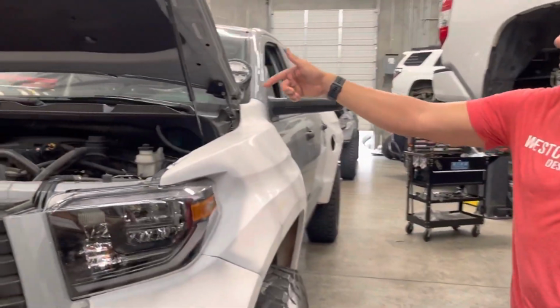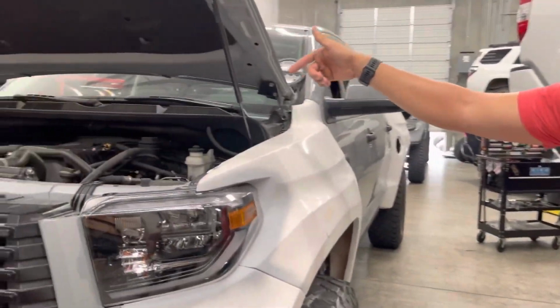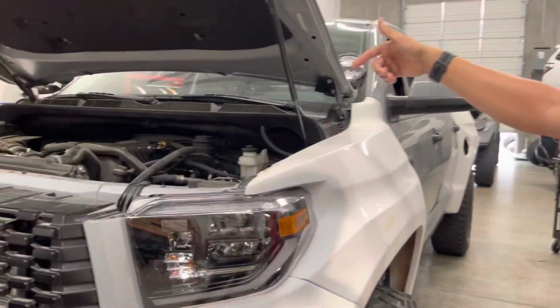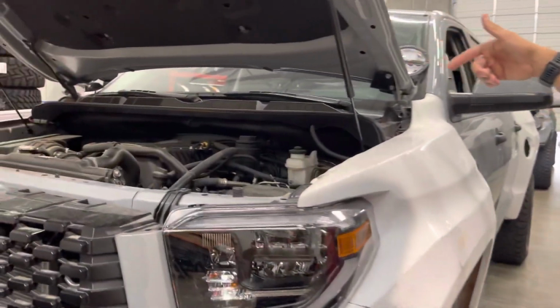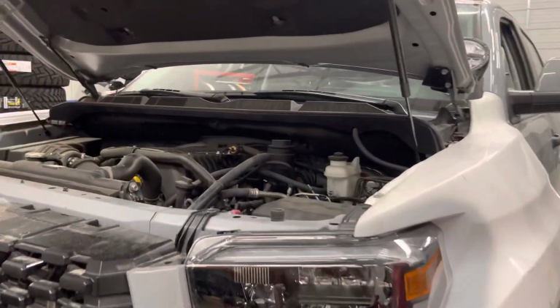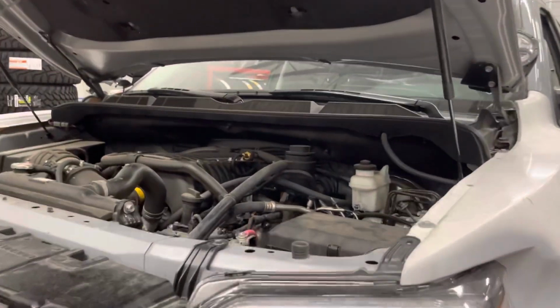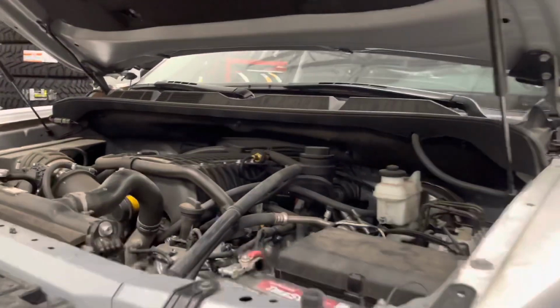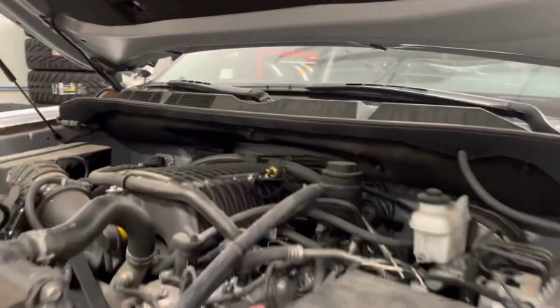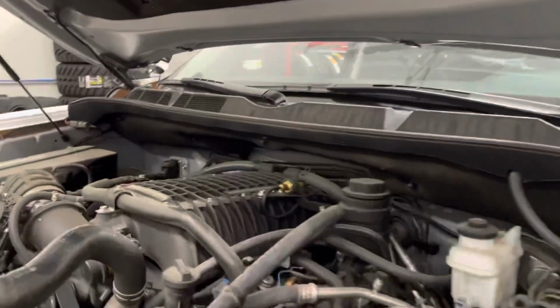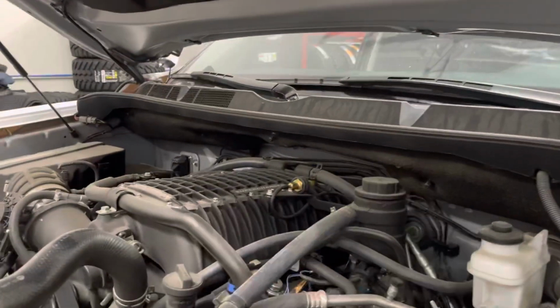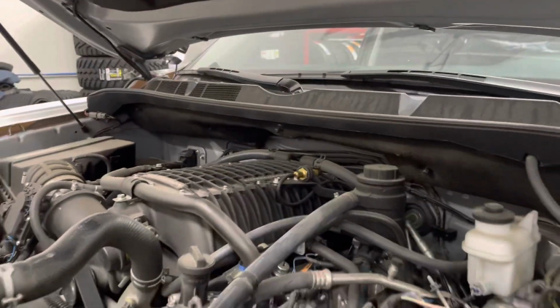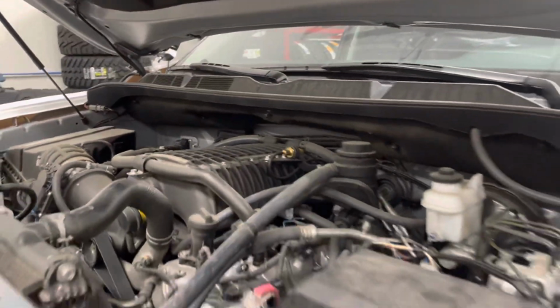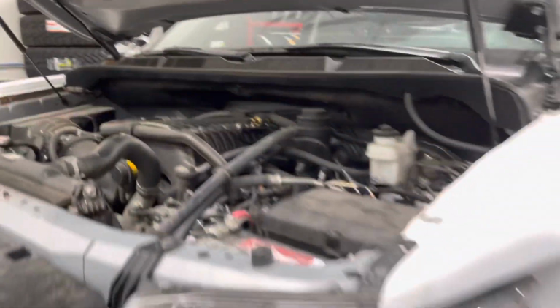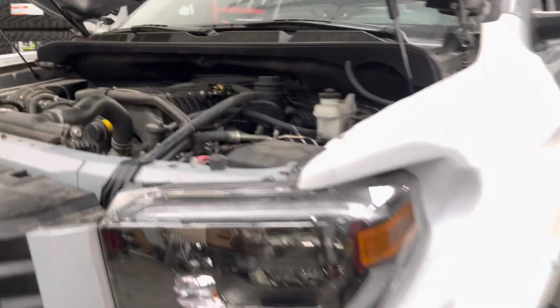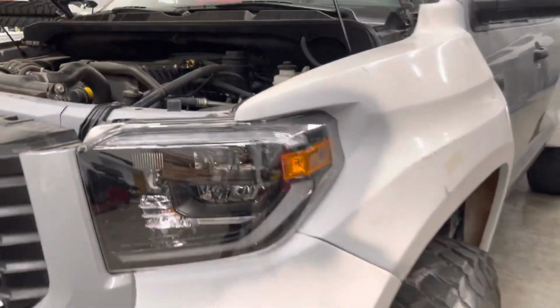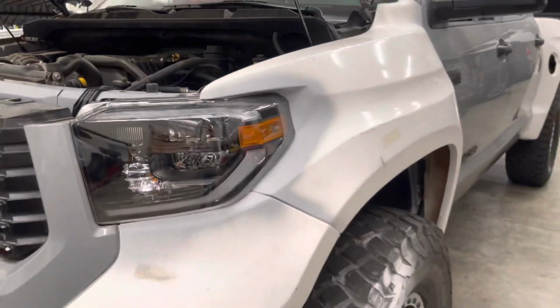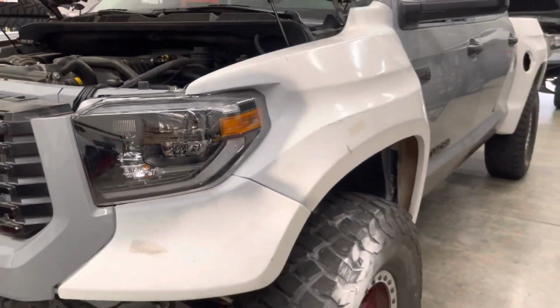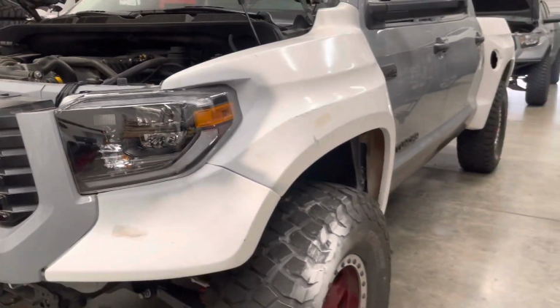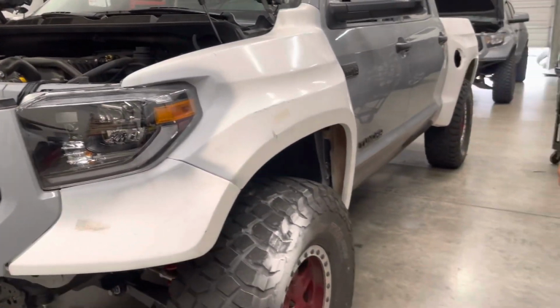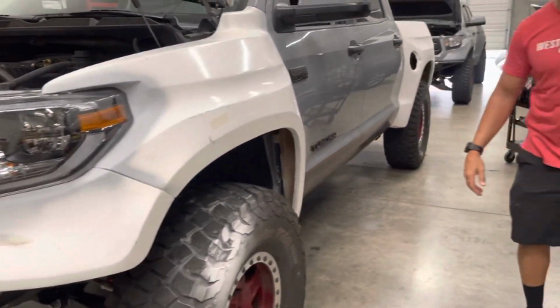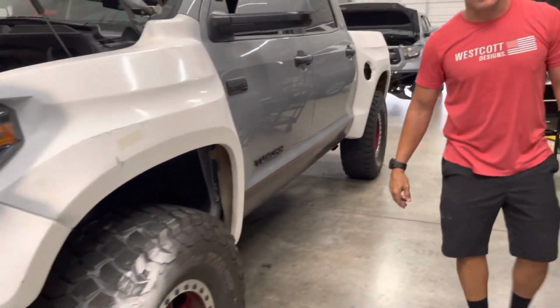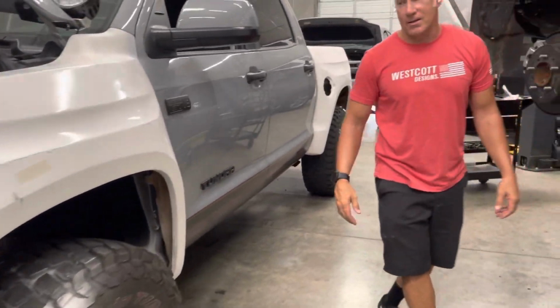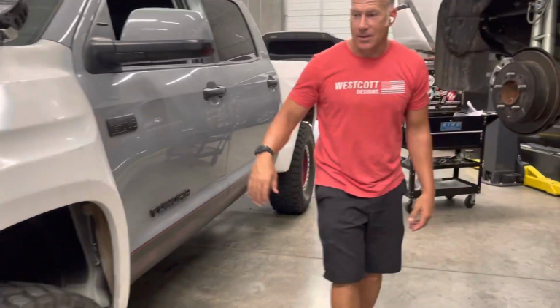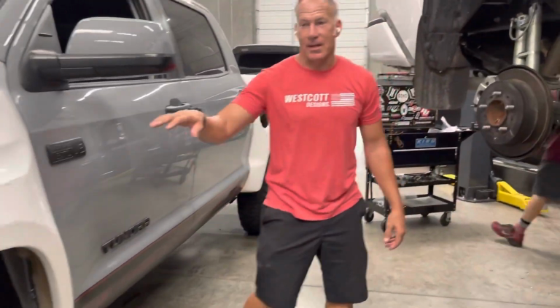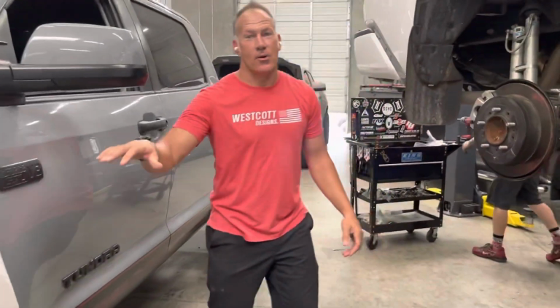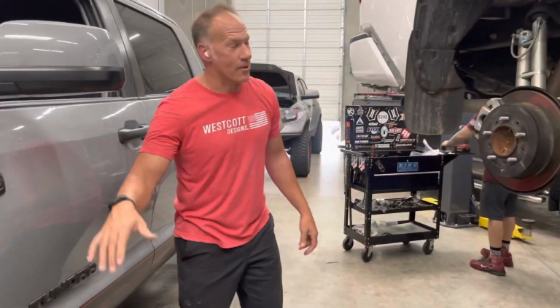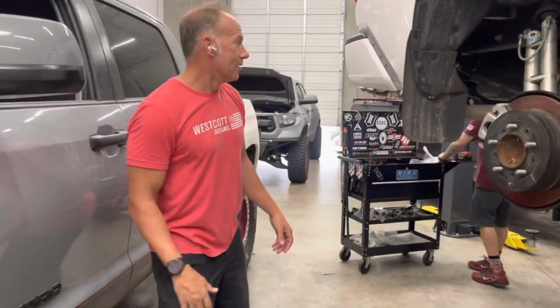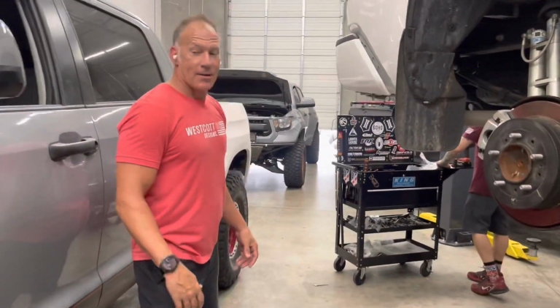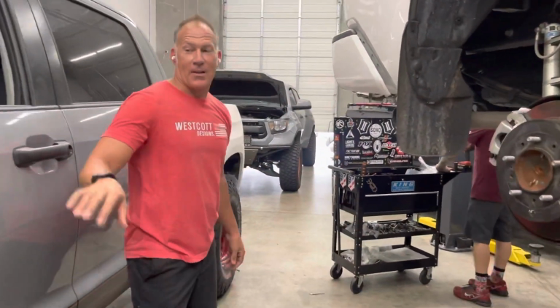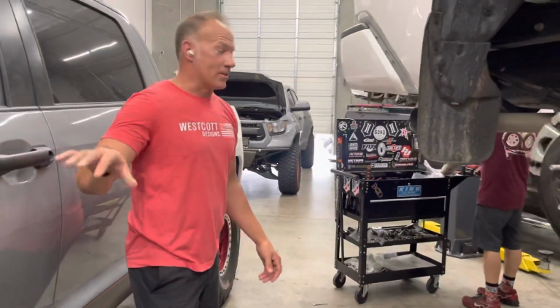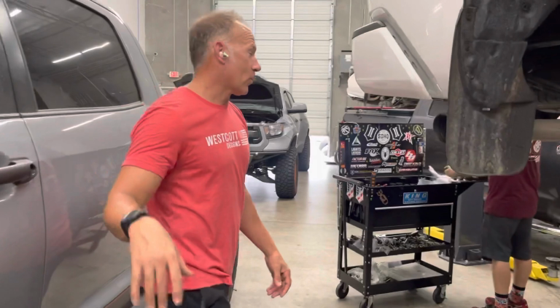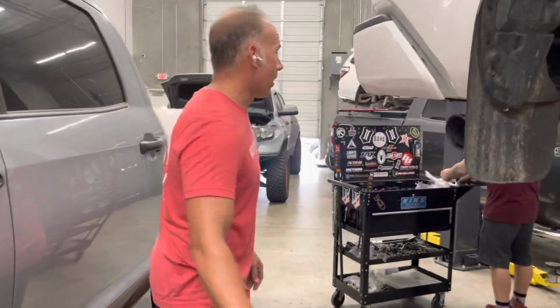Supercharged Tundra here. Obviously it's got some body work going on. We'll get it back together one of these days — it's getting closer though; it's been like this for quite a while.